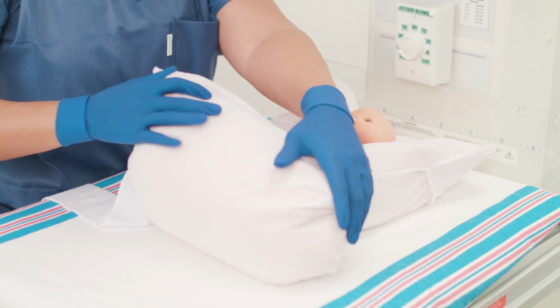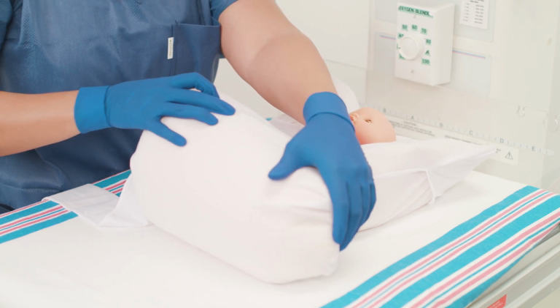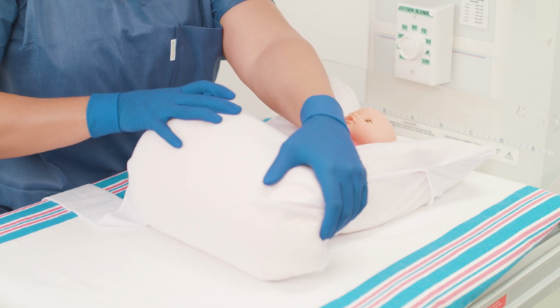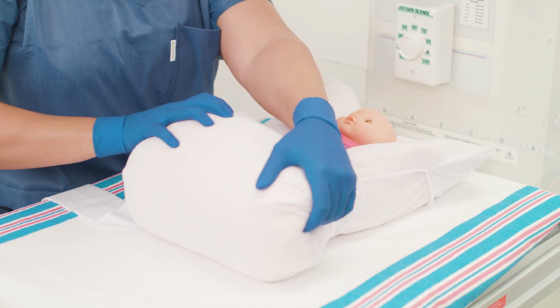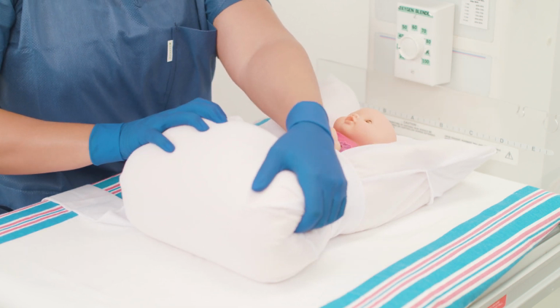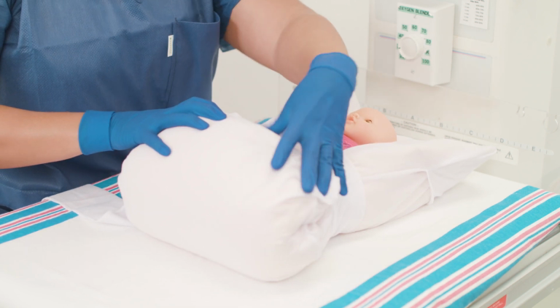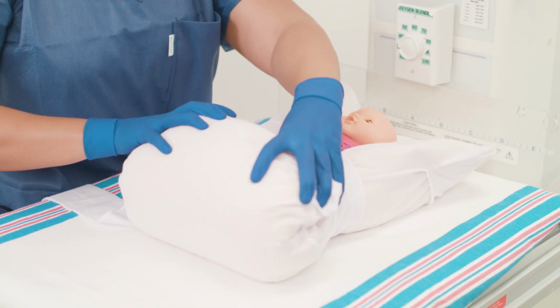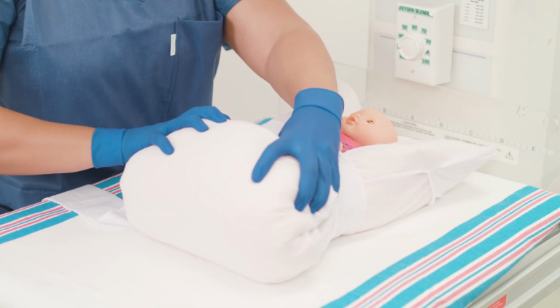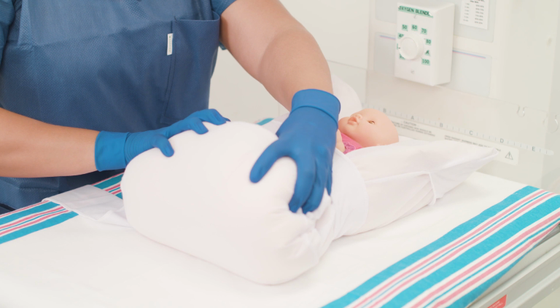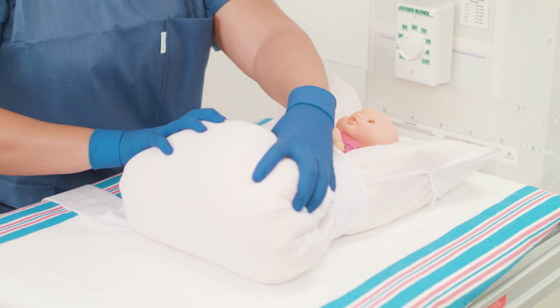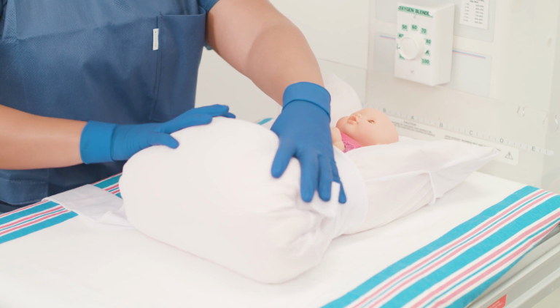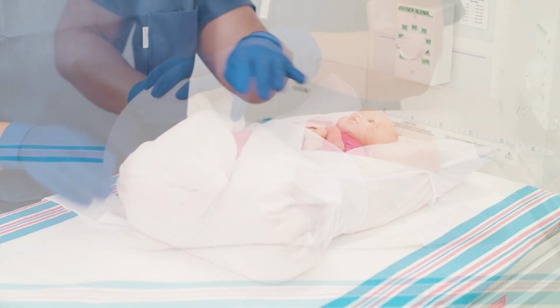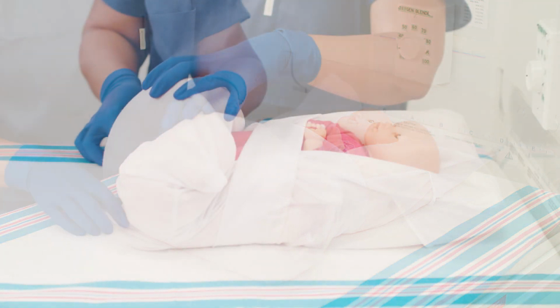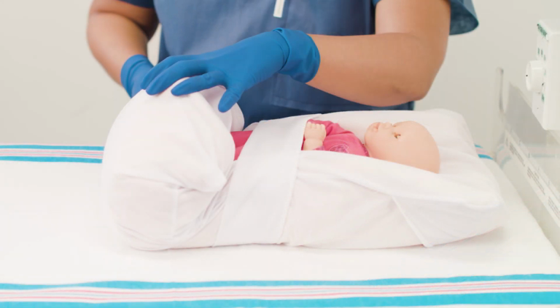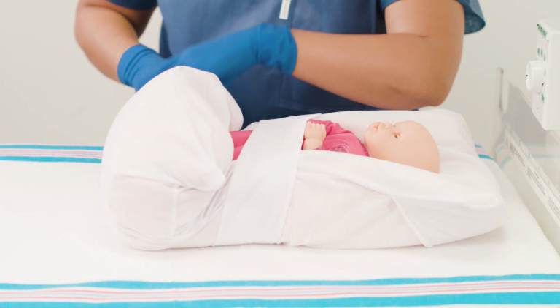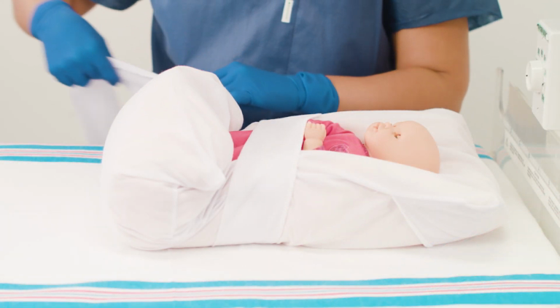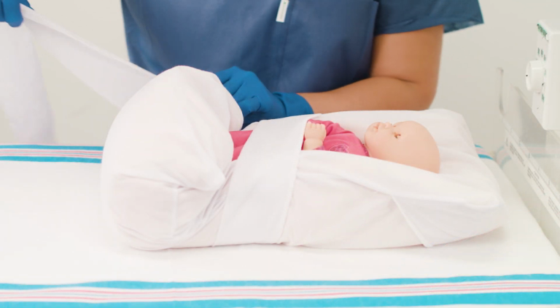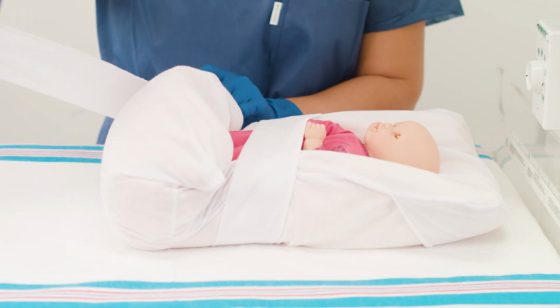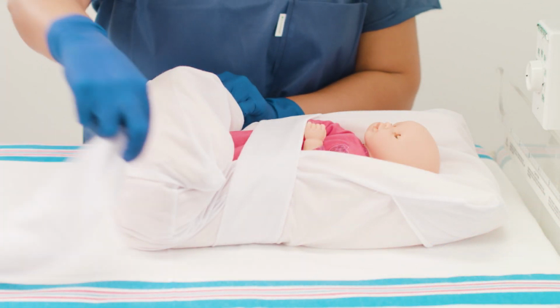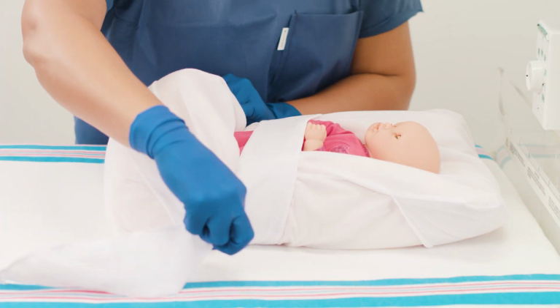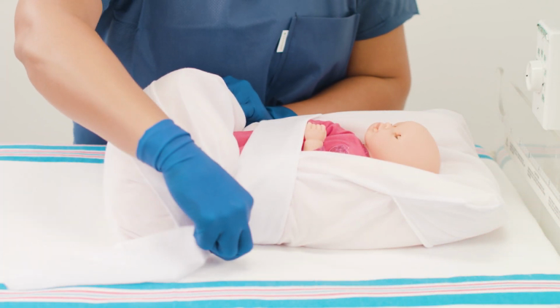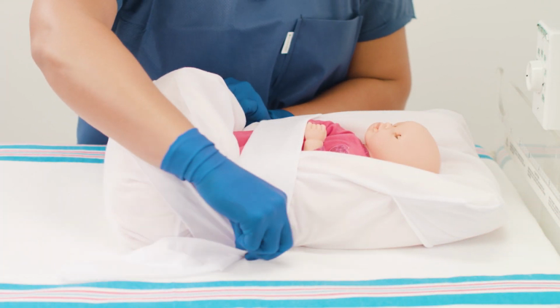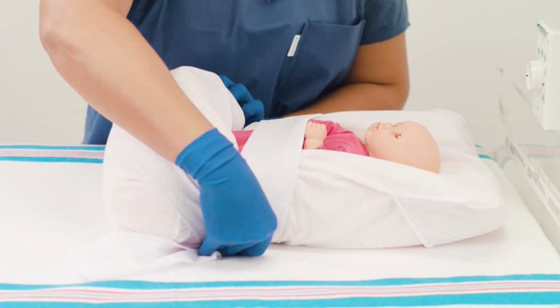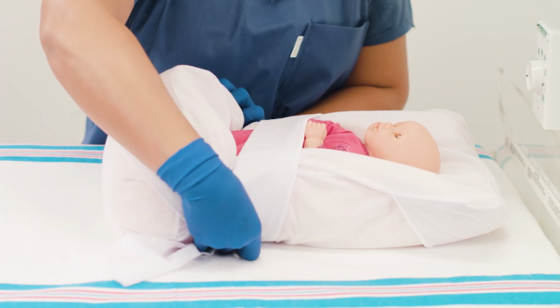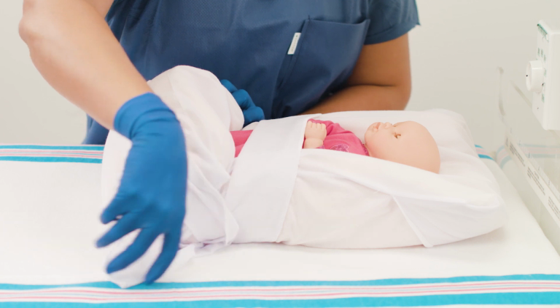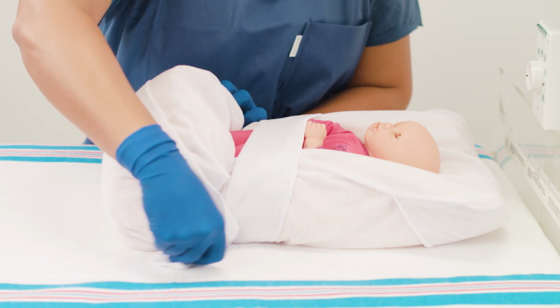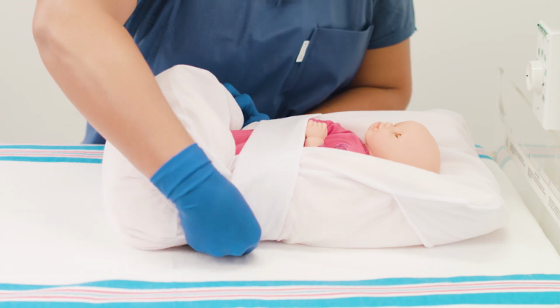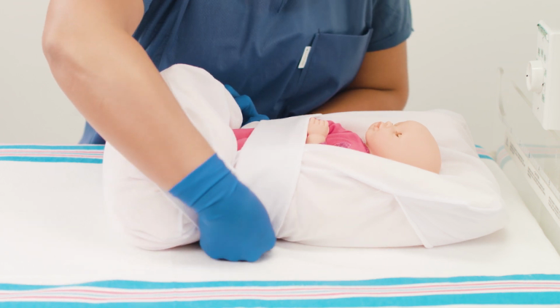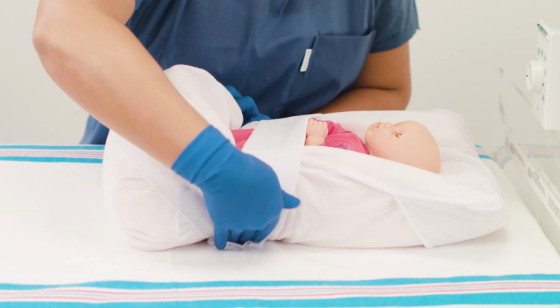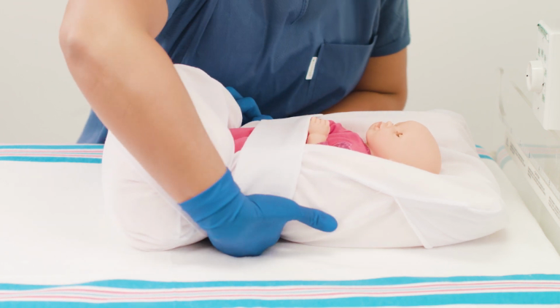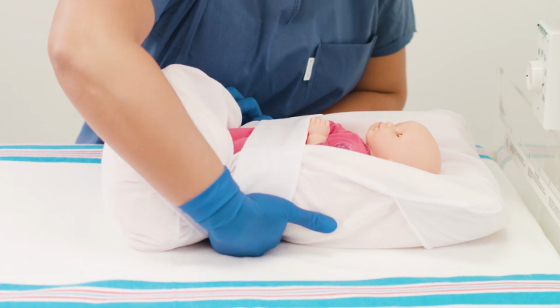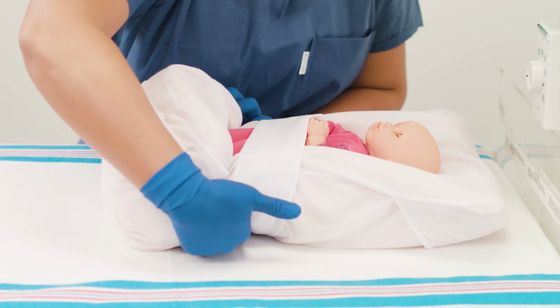Bring it up to cocoon the feet and legs, making sure it doesn't crowd the infant's feet. Finally, wrap the second strap around the positioner's length to hold the bottom of the positioner in place.